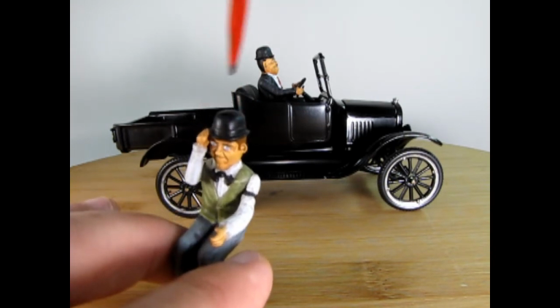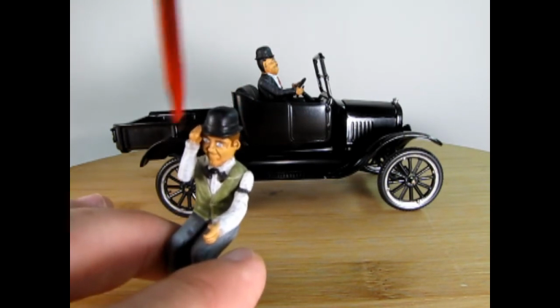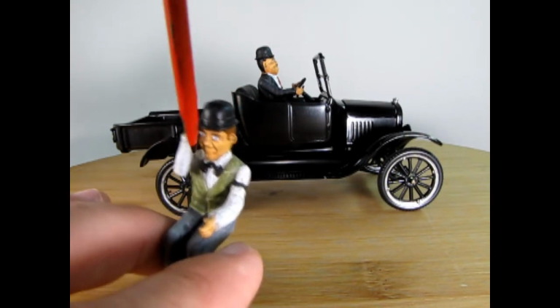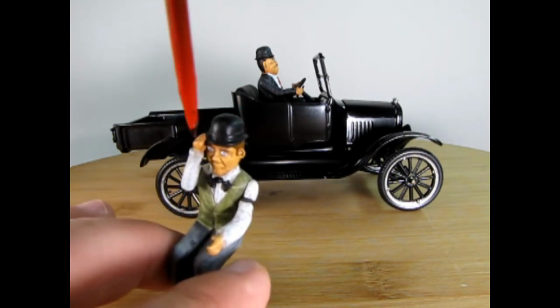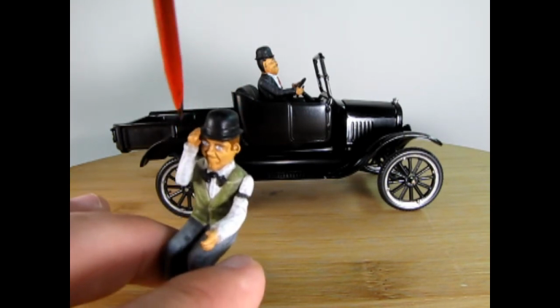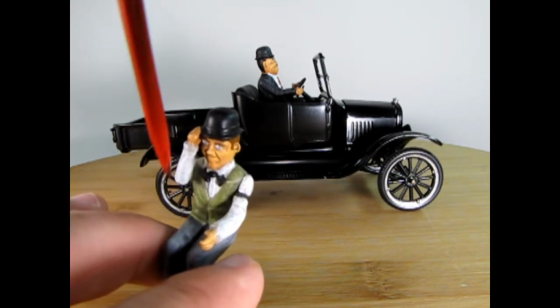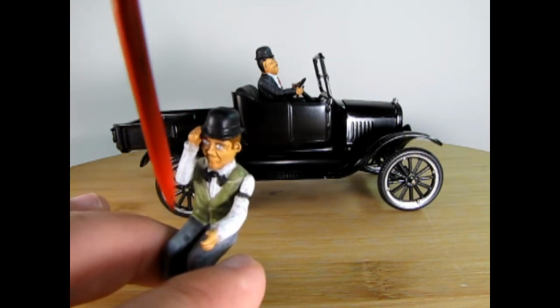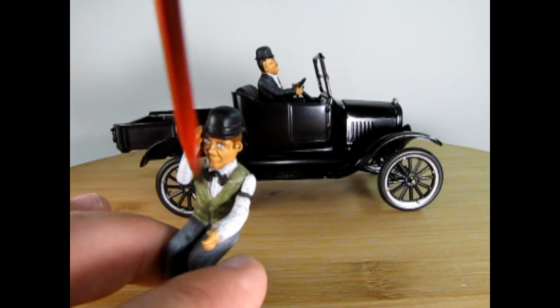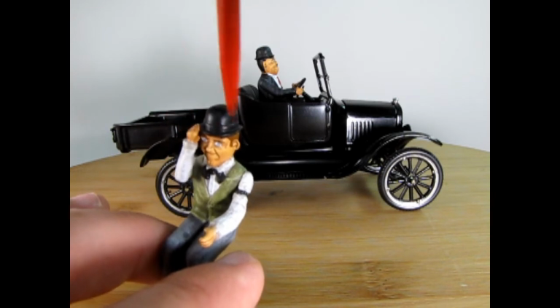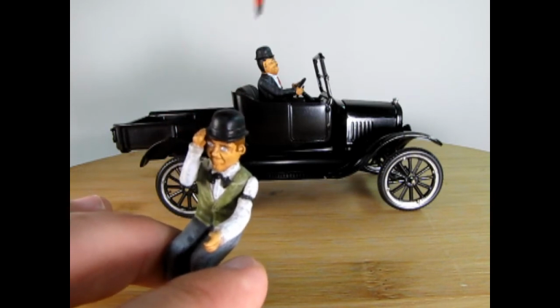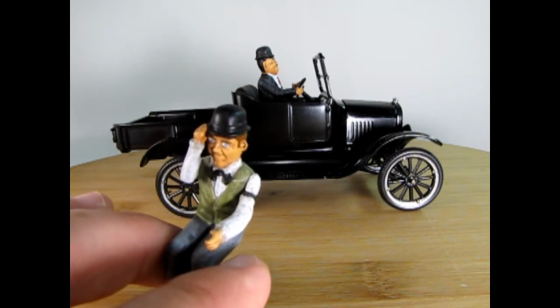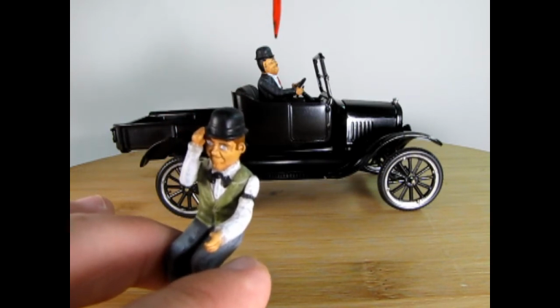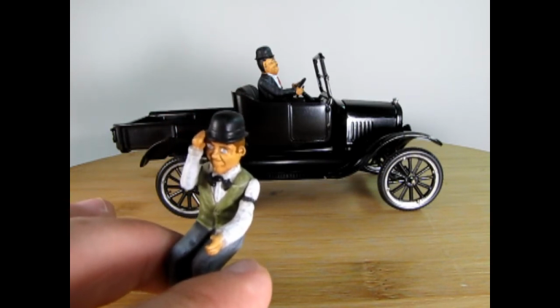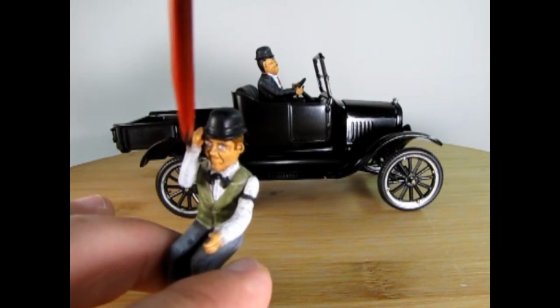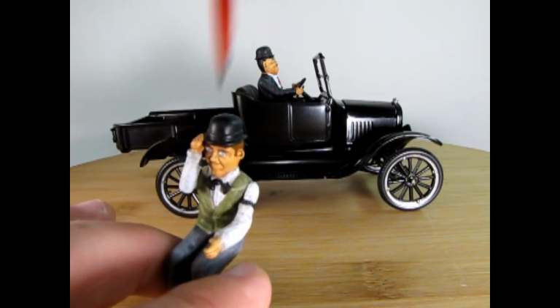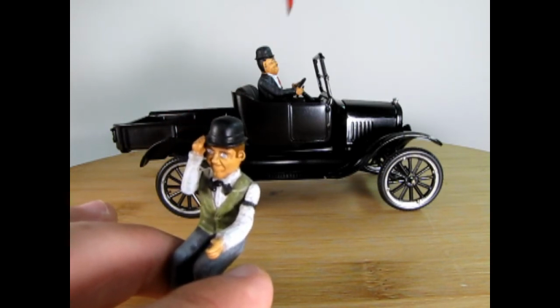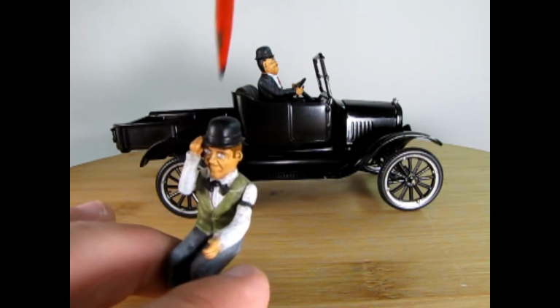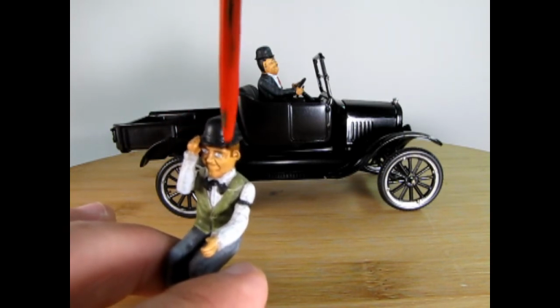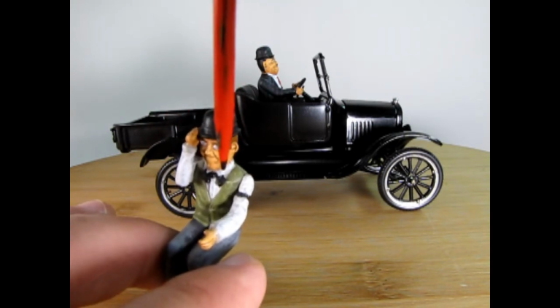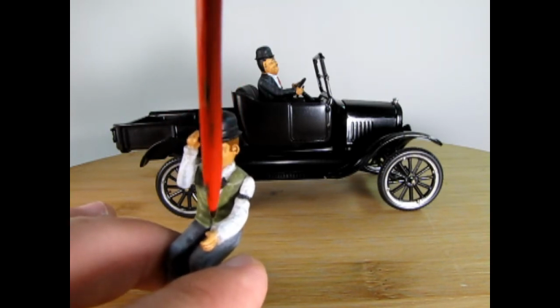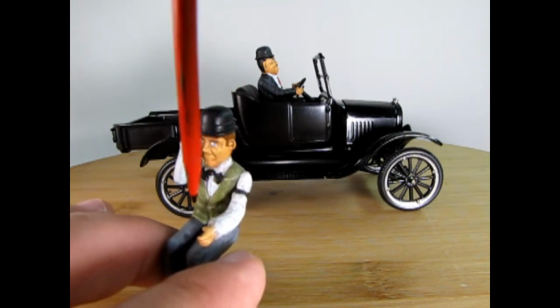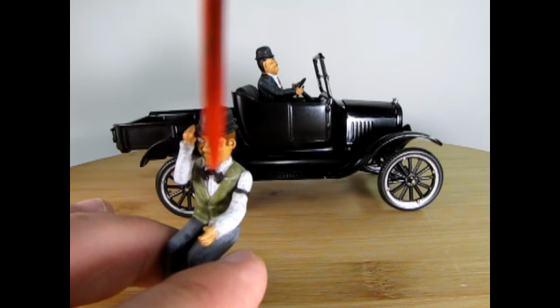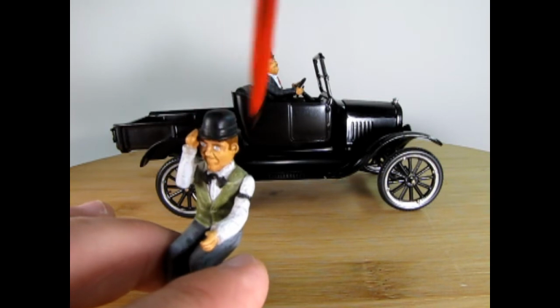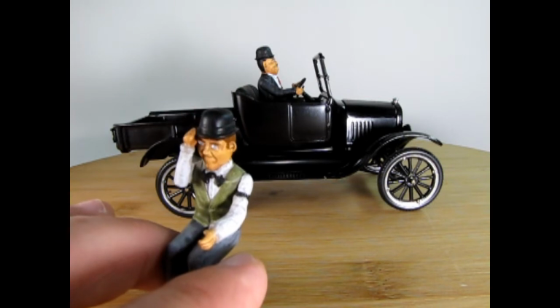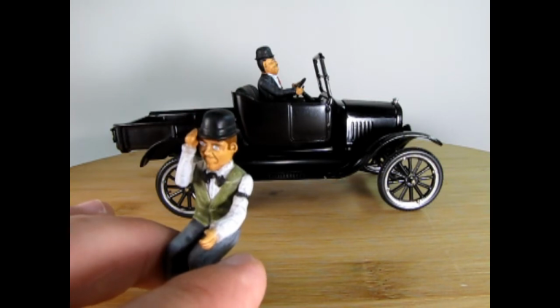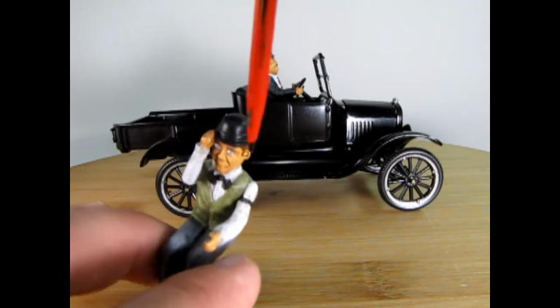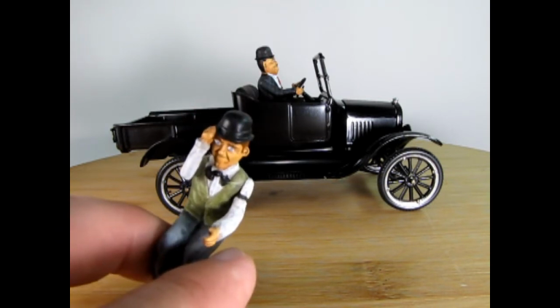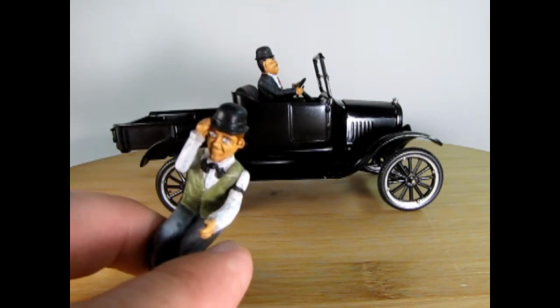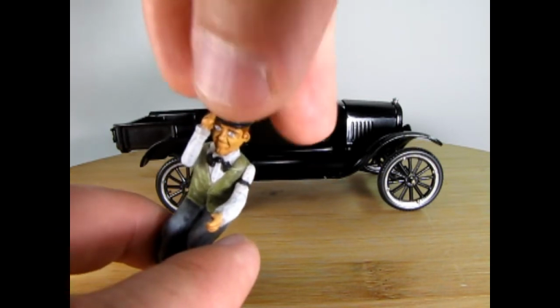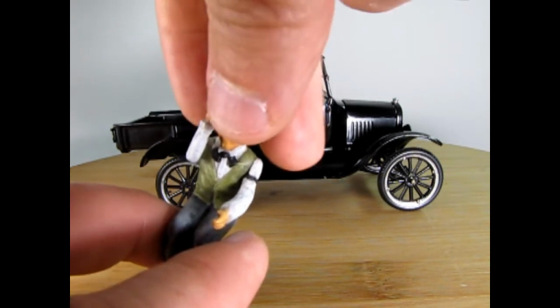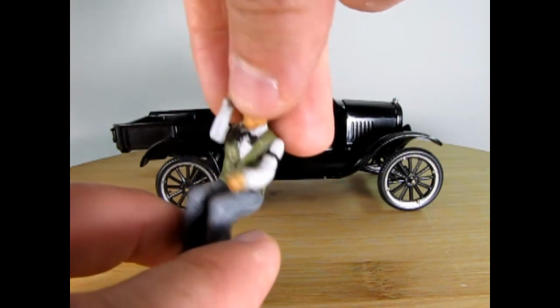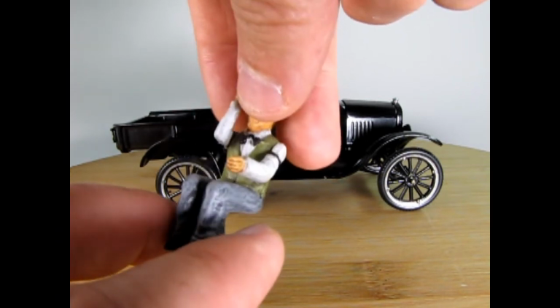Unlike the way my dad built it where both hands are holding the wheel — you cannot get them out of my dad's car. But on this one I designed it so that you could actually switch positions or pull them out and put them into different Model Ts.